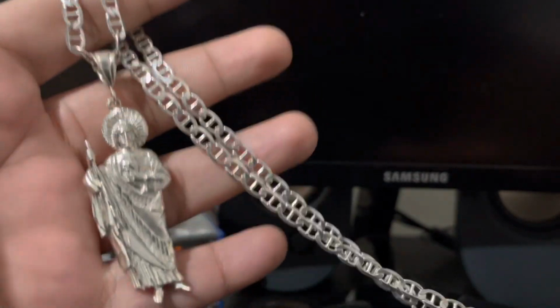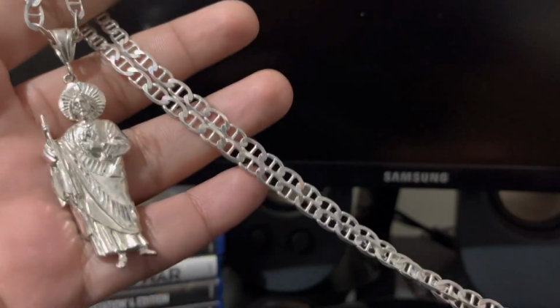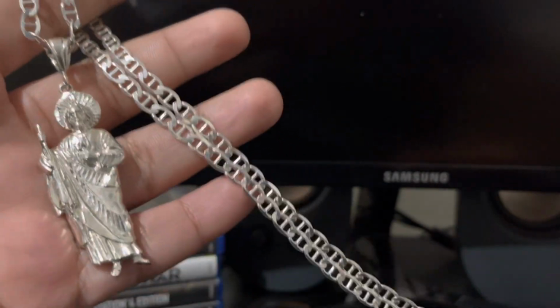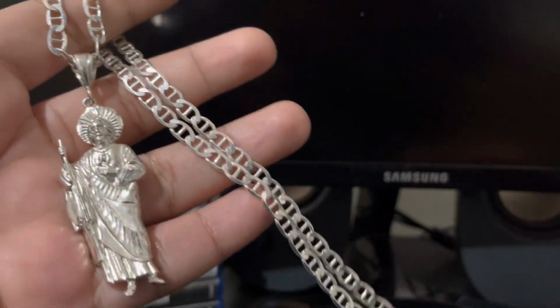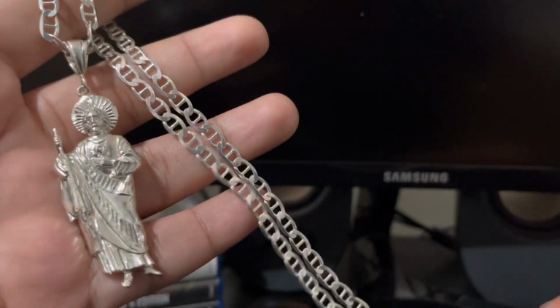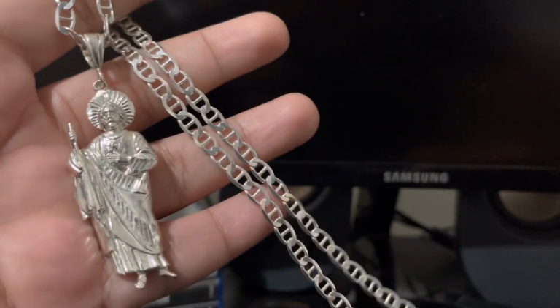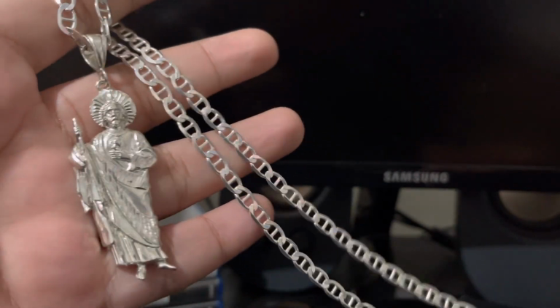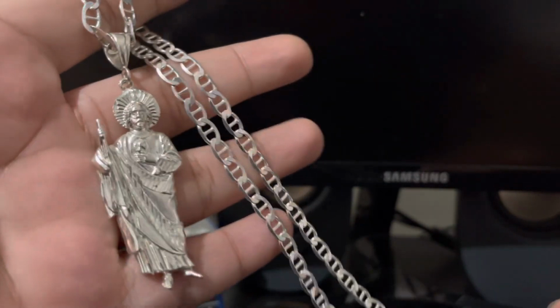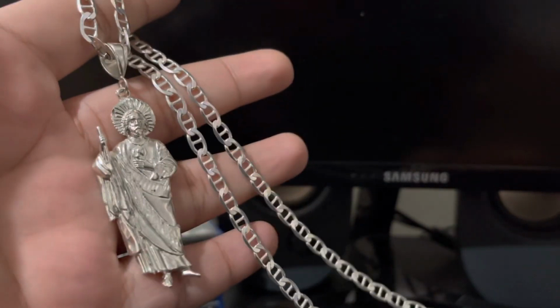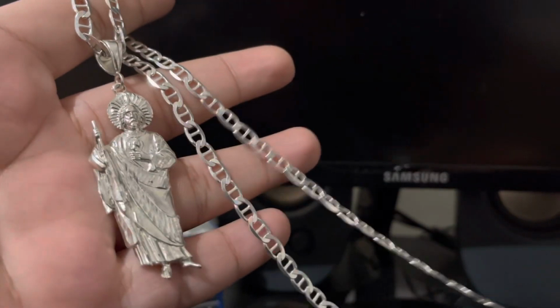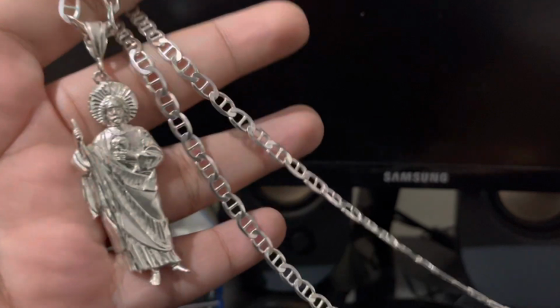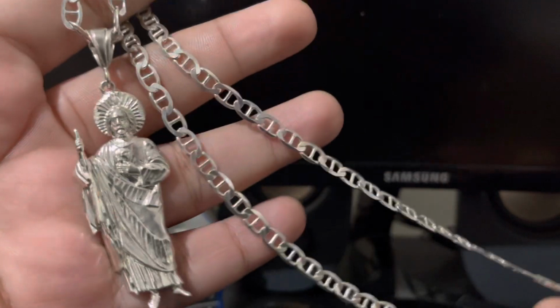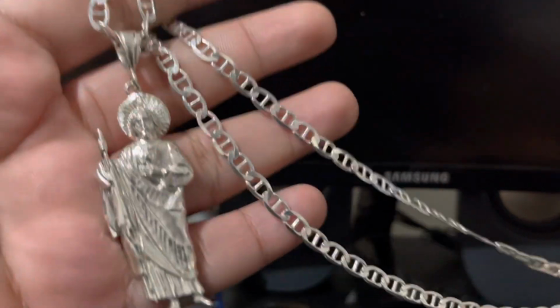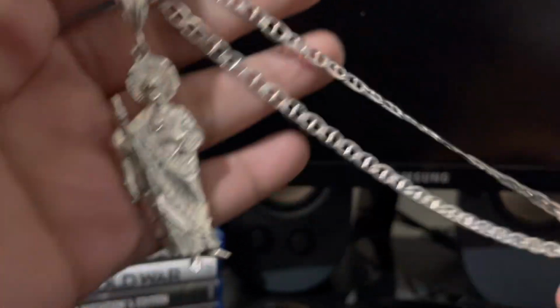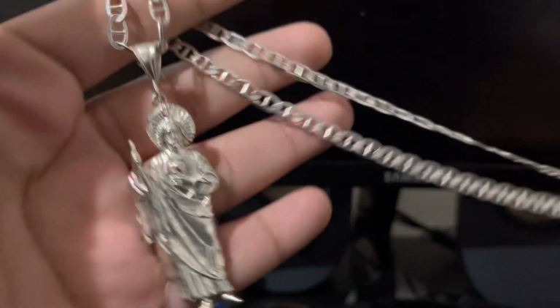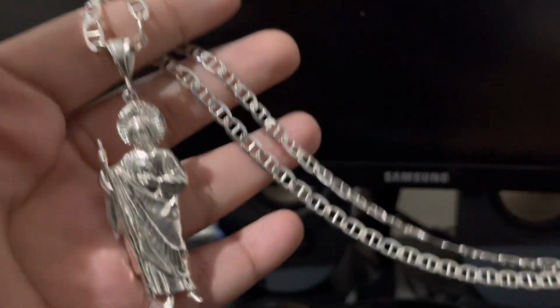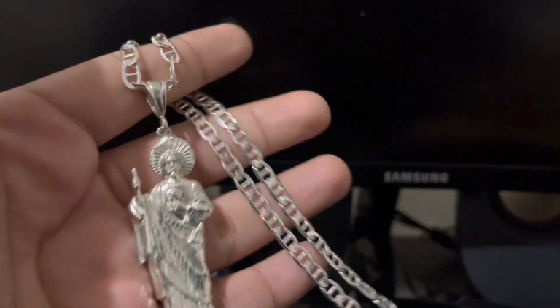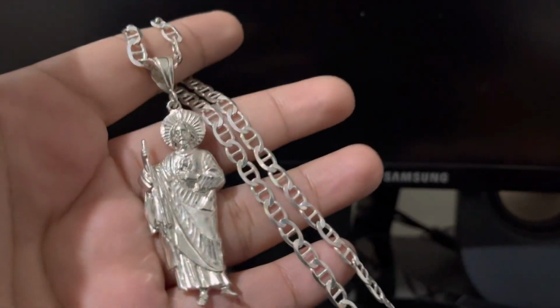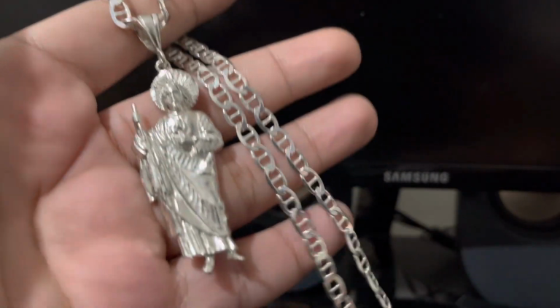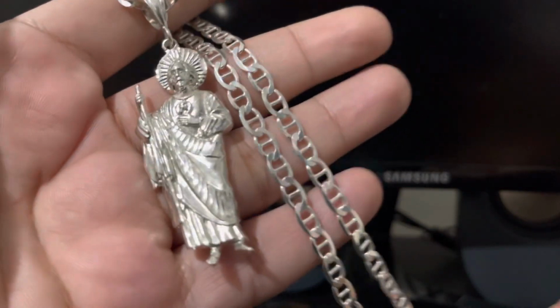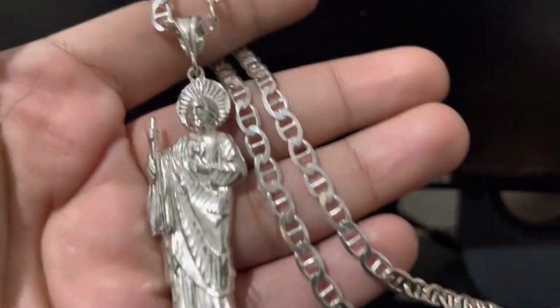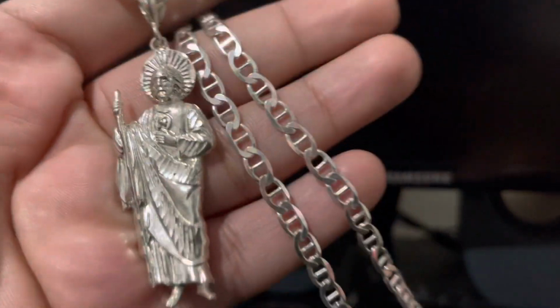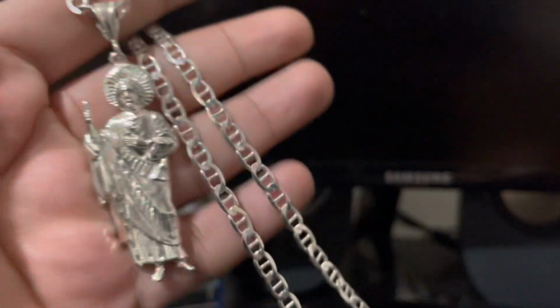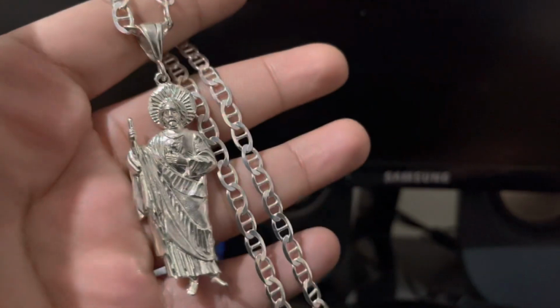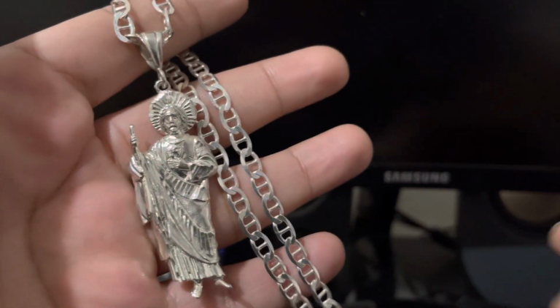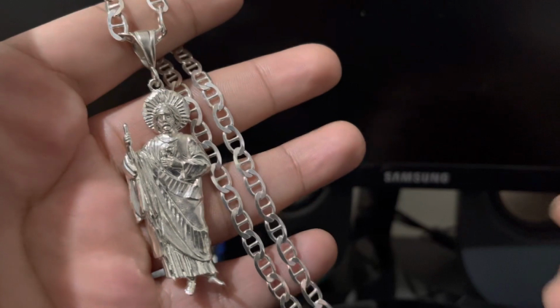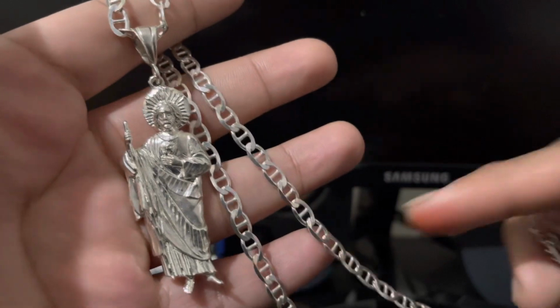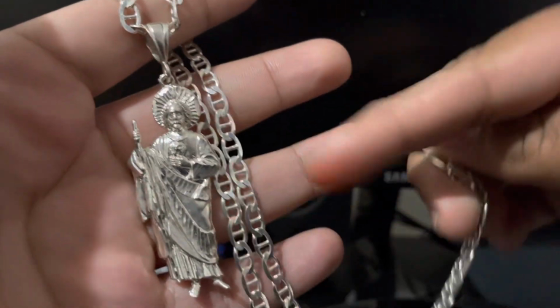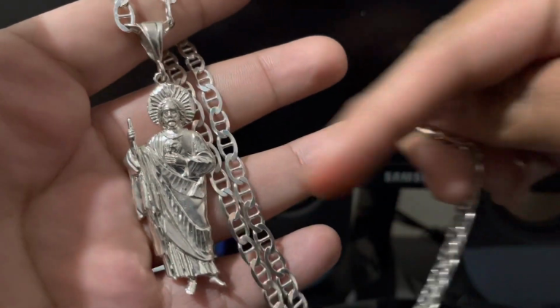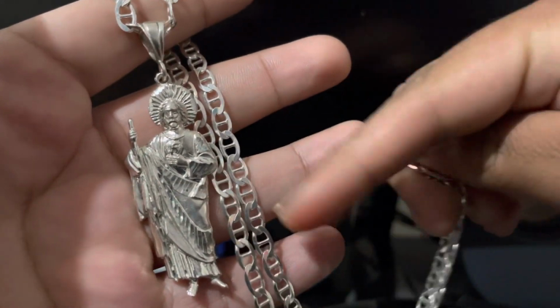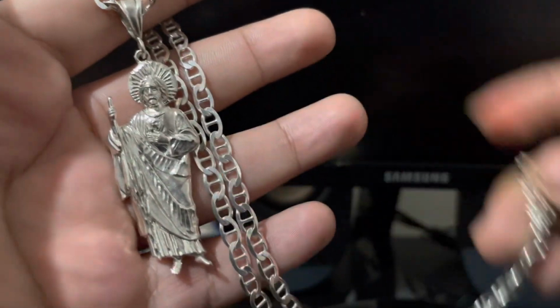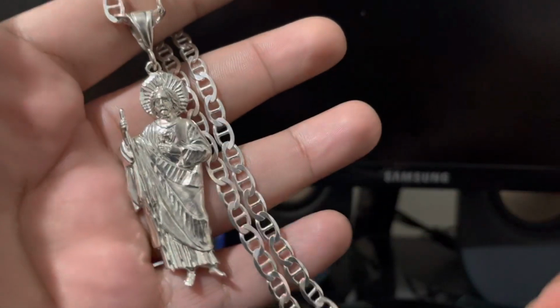Keep in mind guys that this piece is not available for sale. This is my personal chain. If you guys would like to see our items that are for sale, make sure you guys follow us on Instagram — I'll put the name down below.